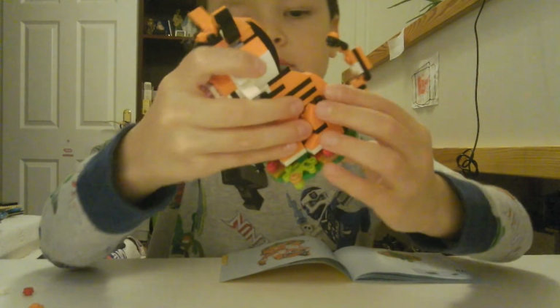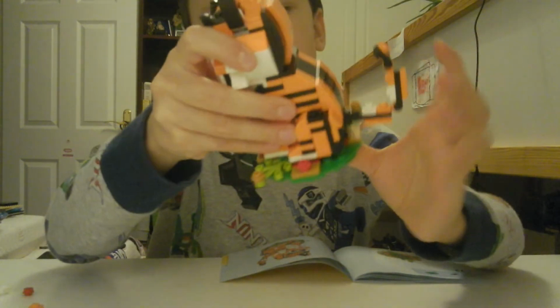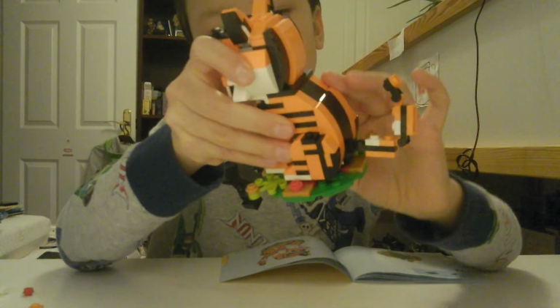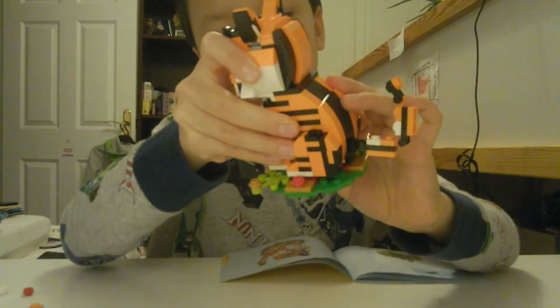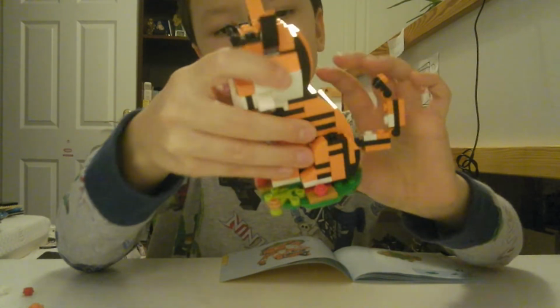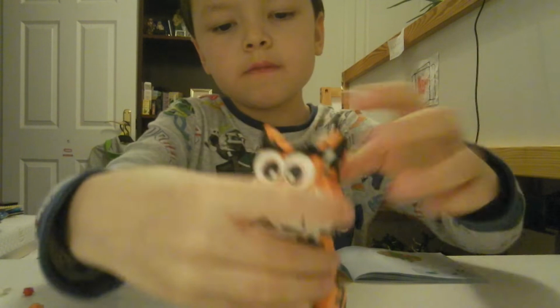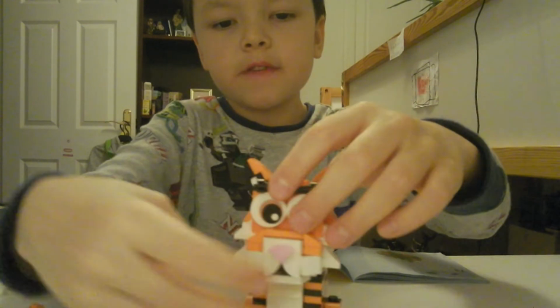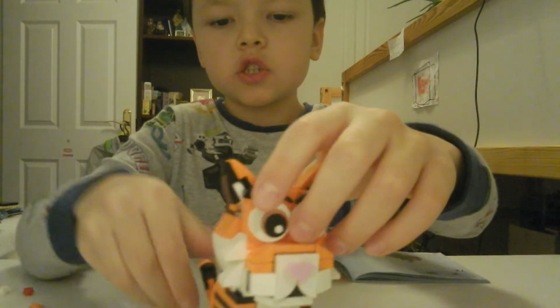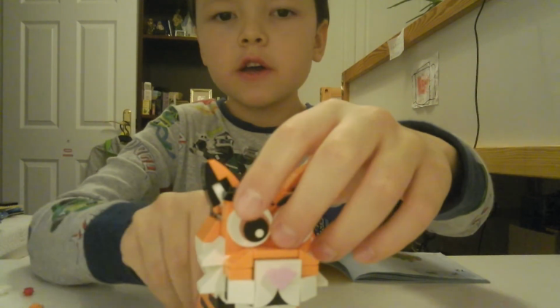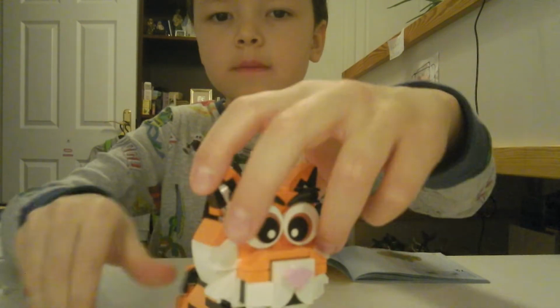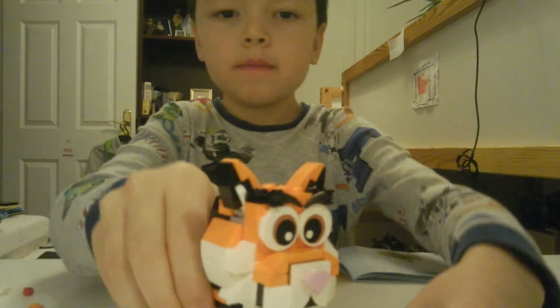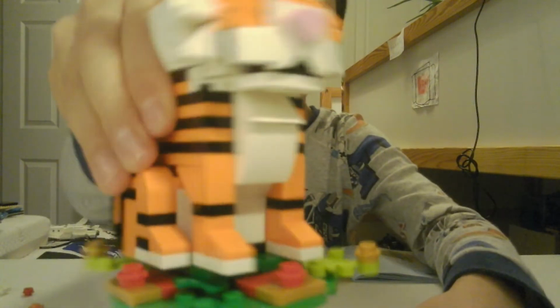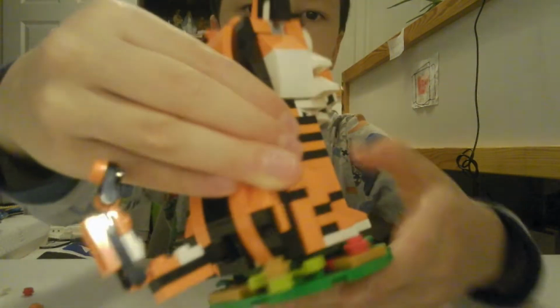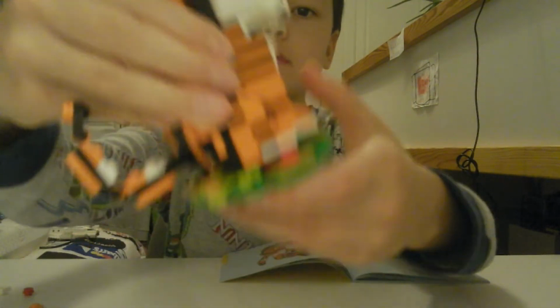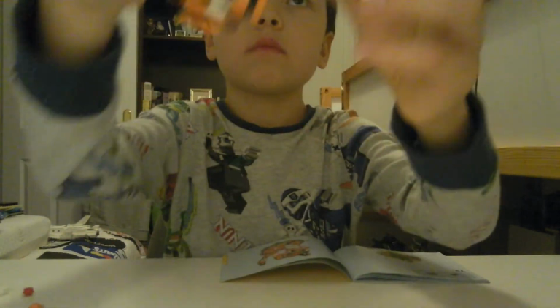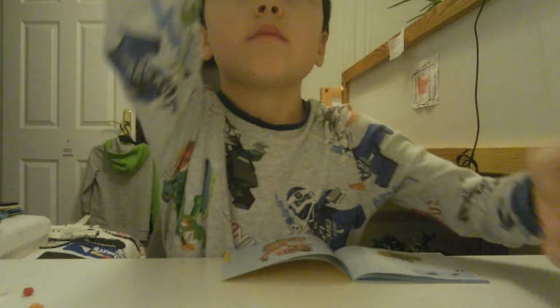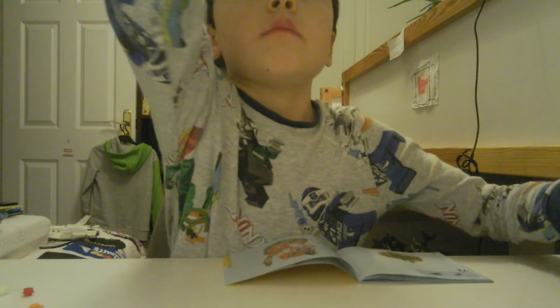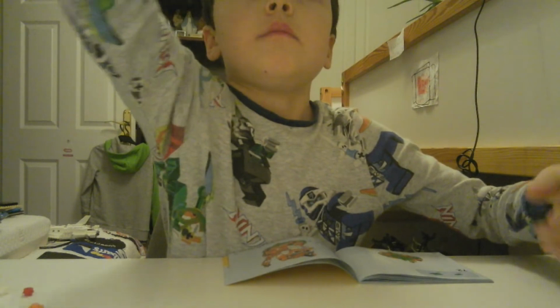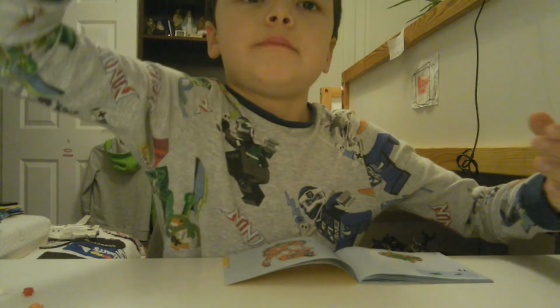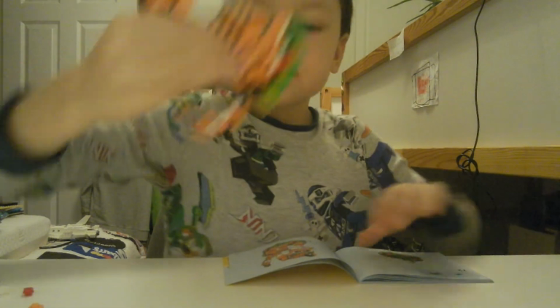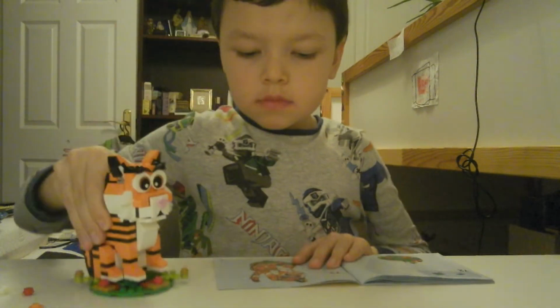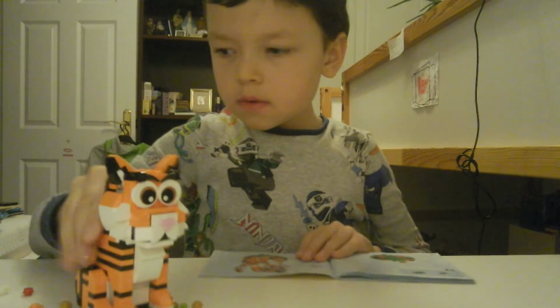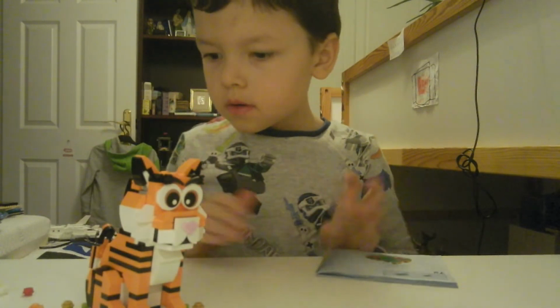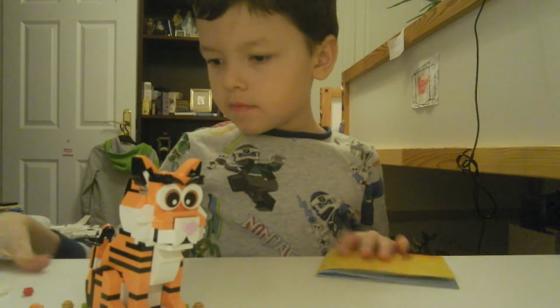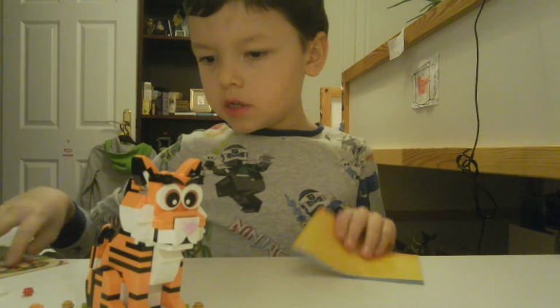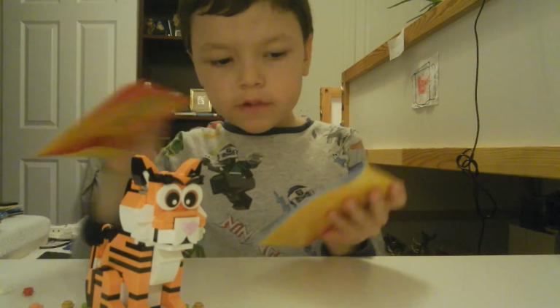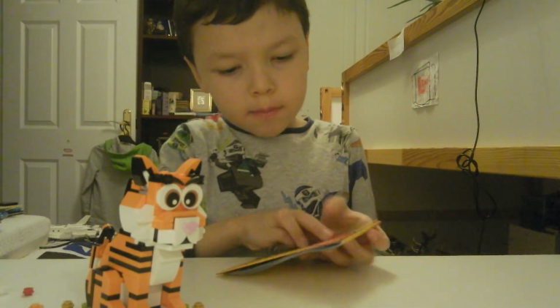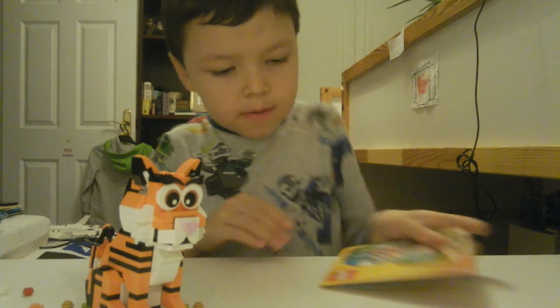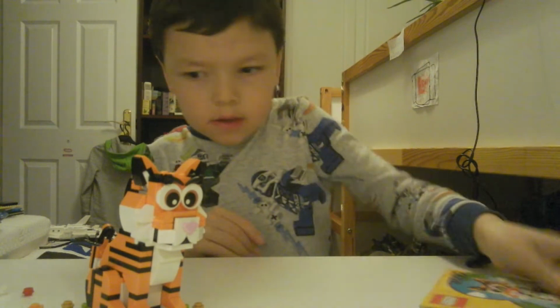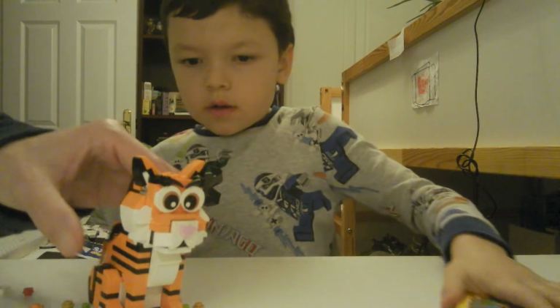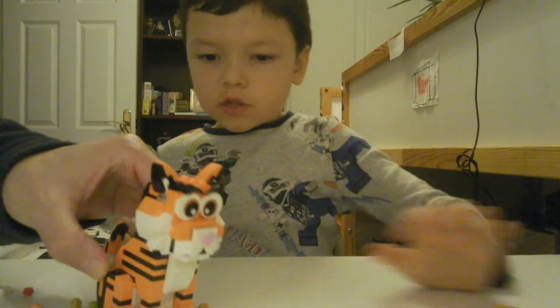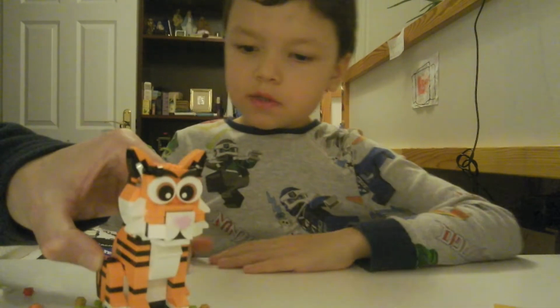And there it is — a finished tiger! You put money and coins in the envelope. So many pieces.